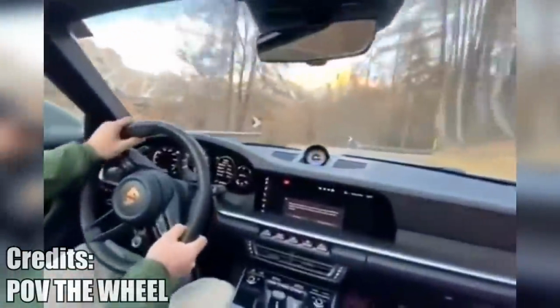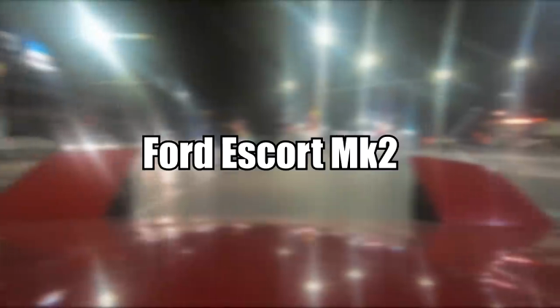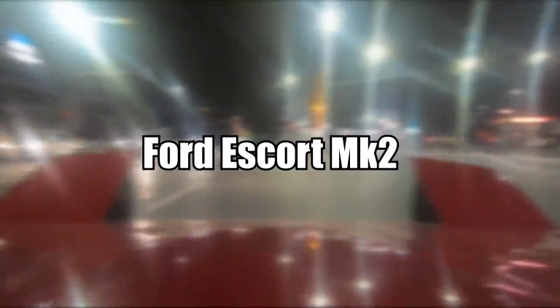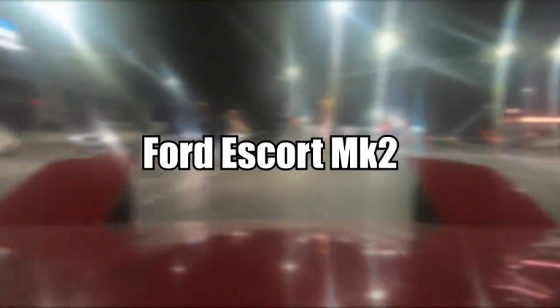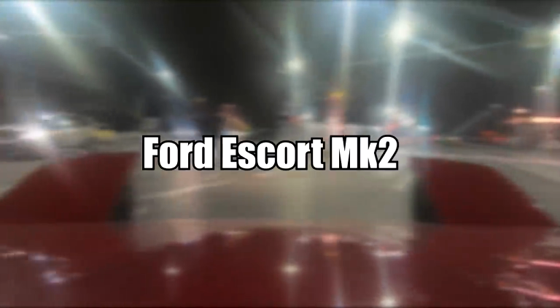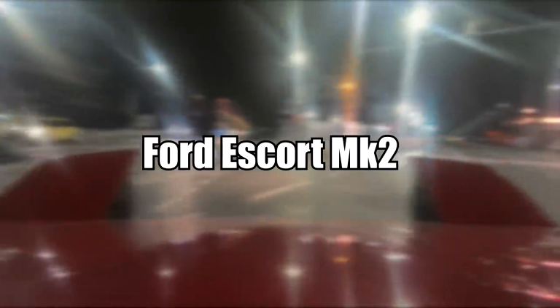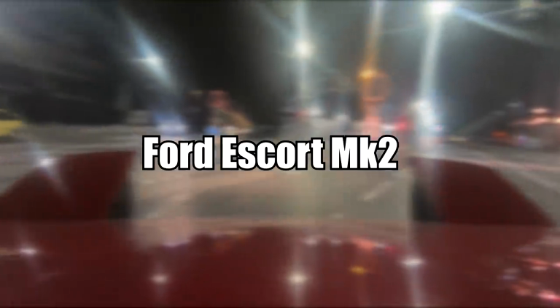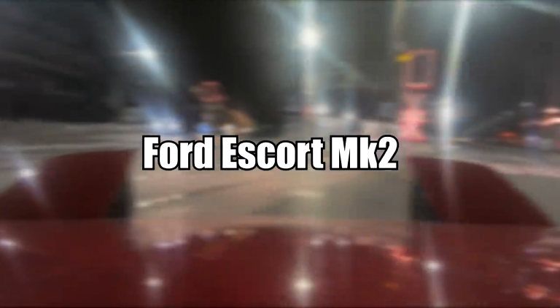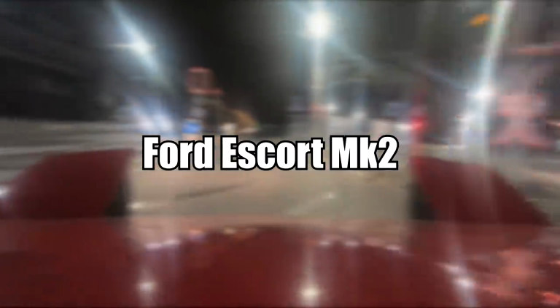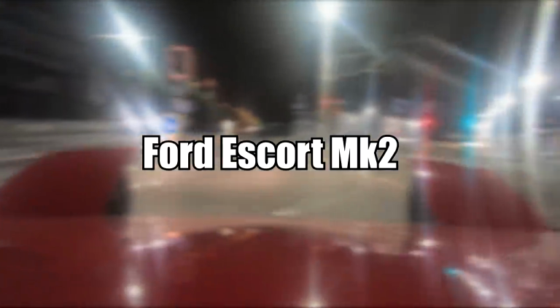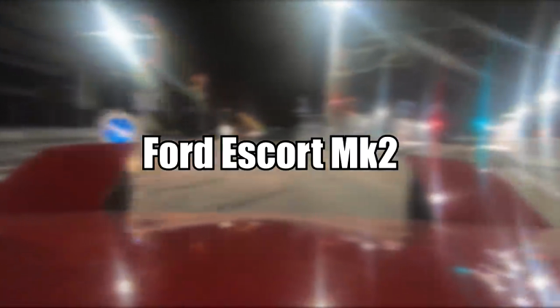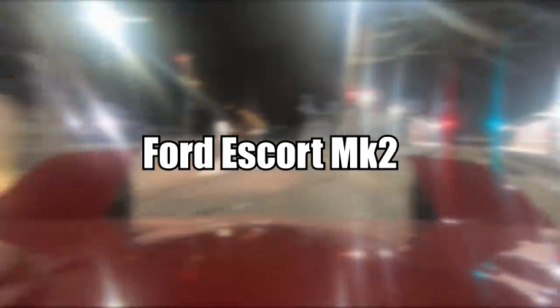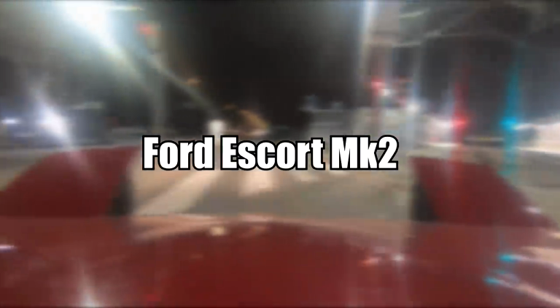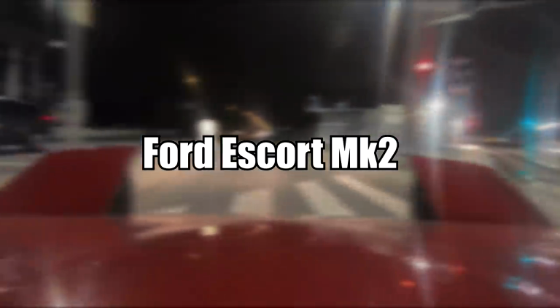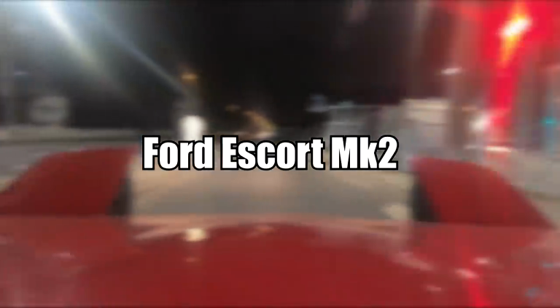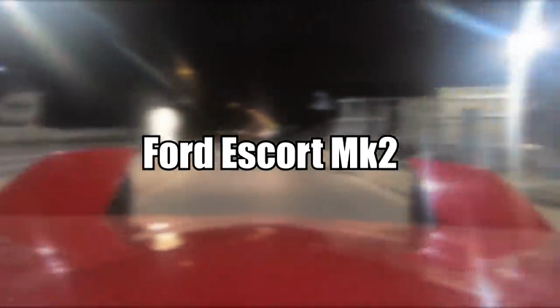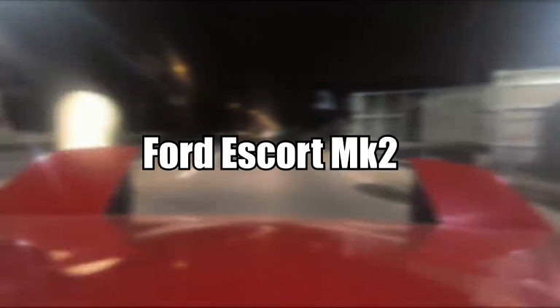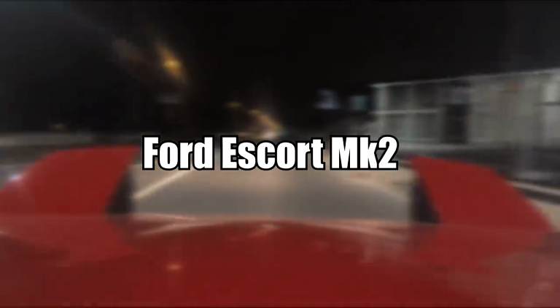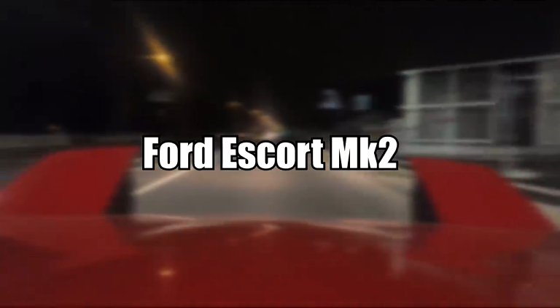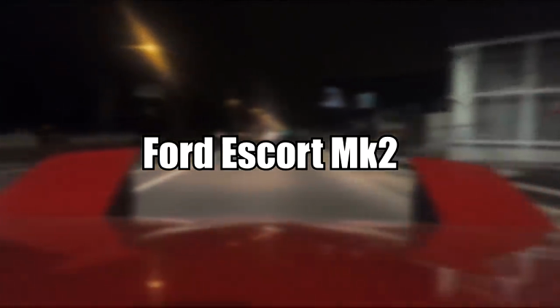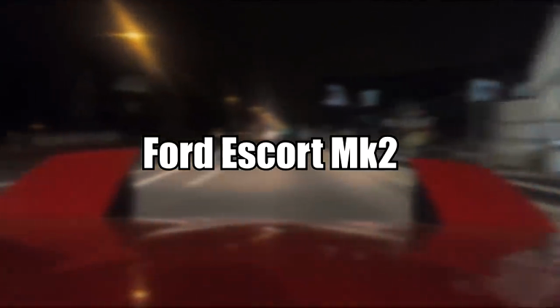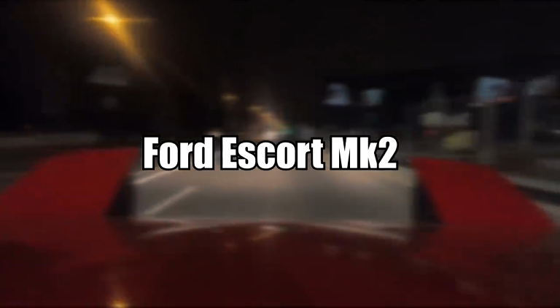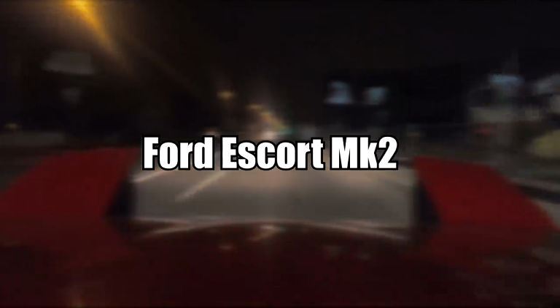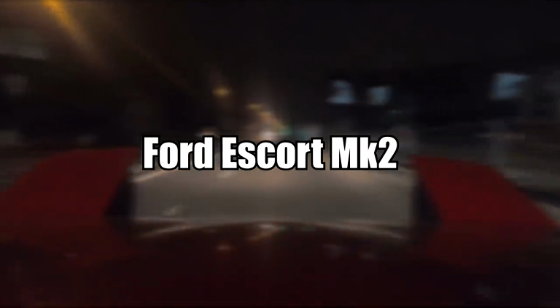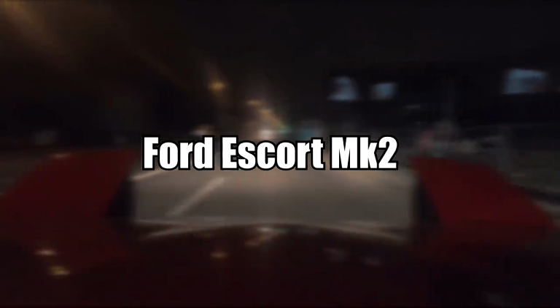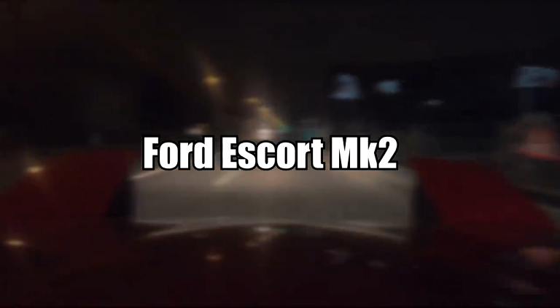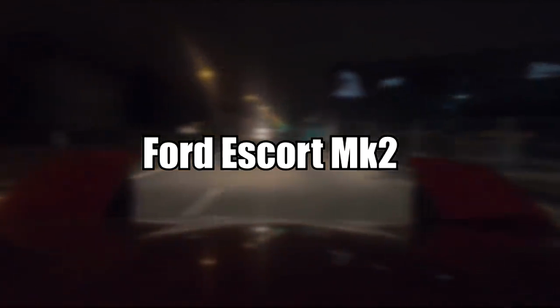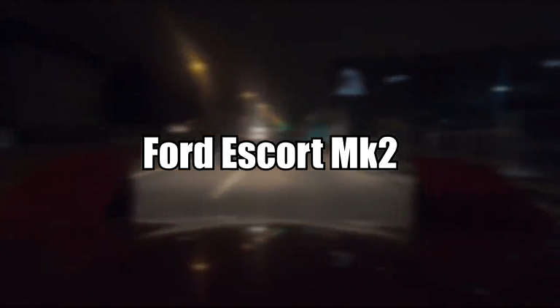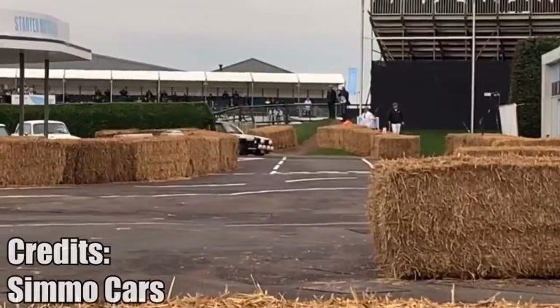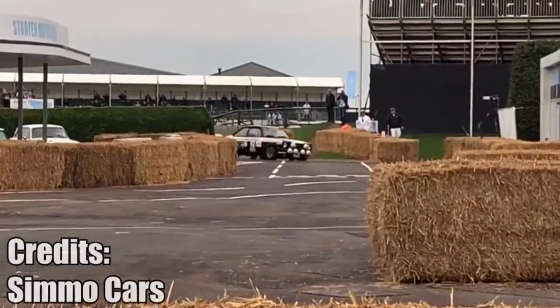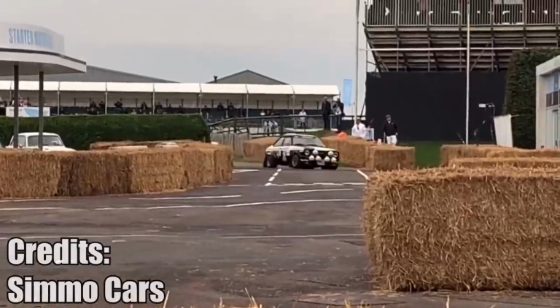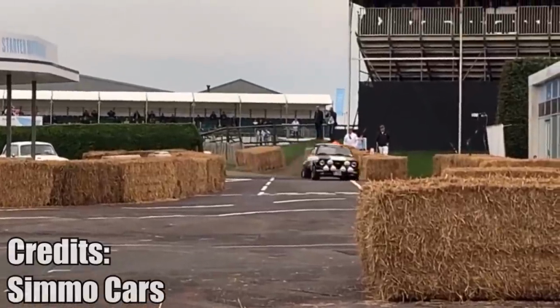One of my viewers sent me this video with the caption: here is a Ford Escort Mark II doing what a Ford Escort Mark II does best. I couldn't agree more.